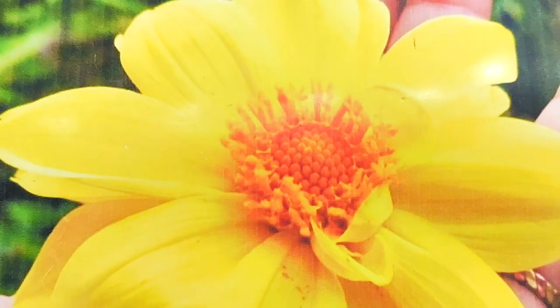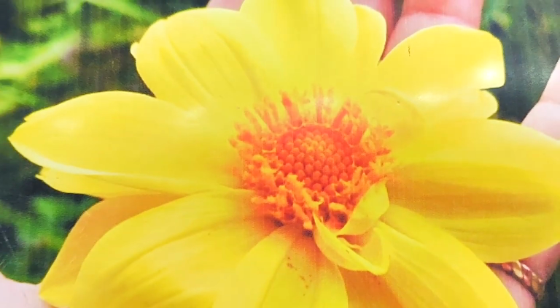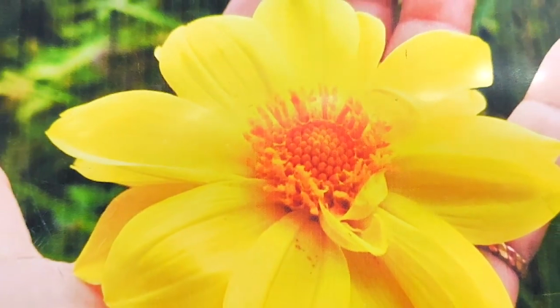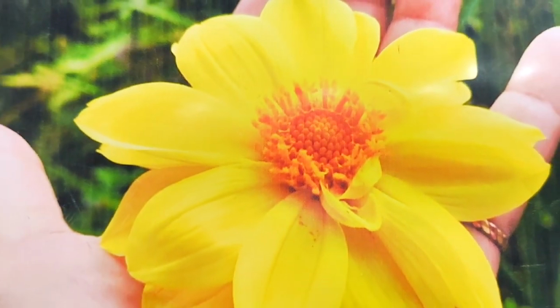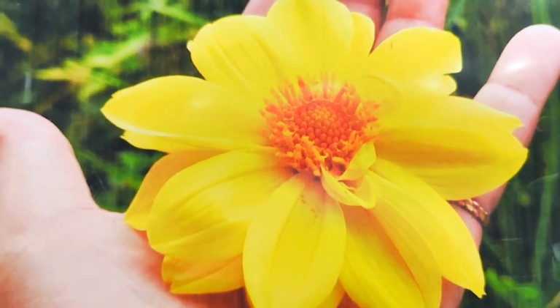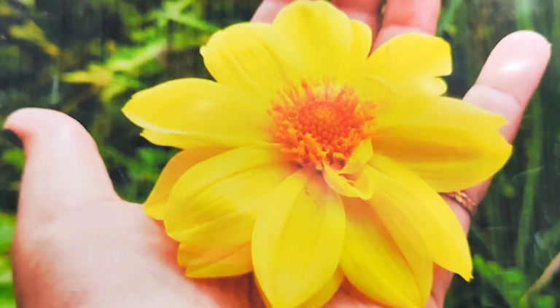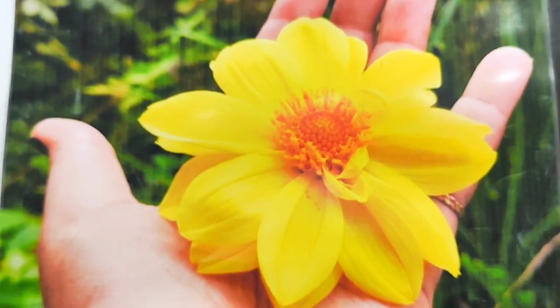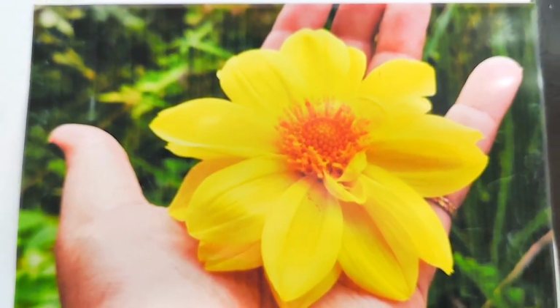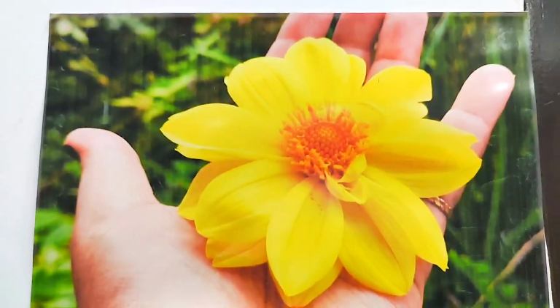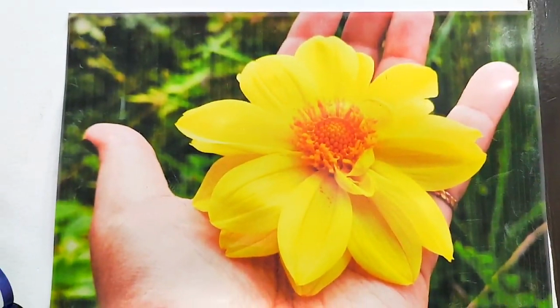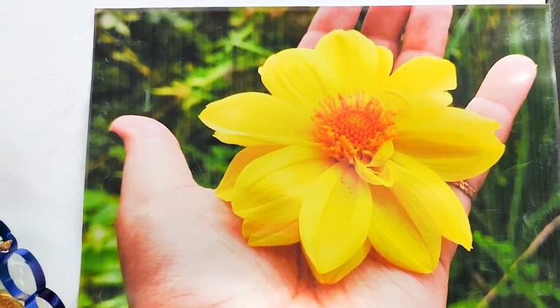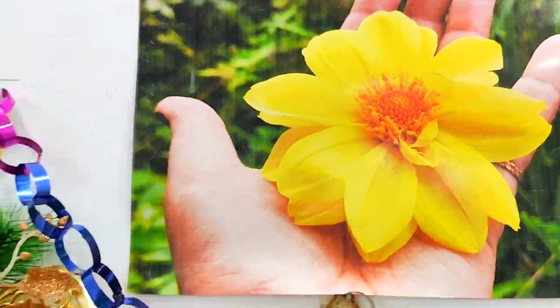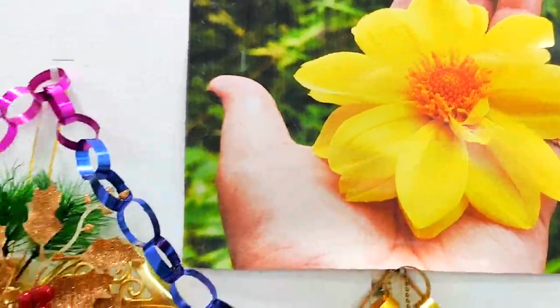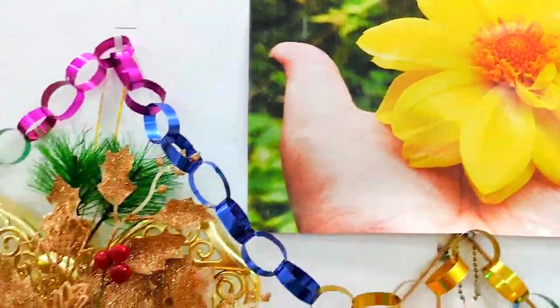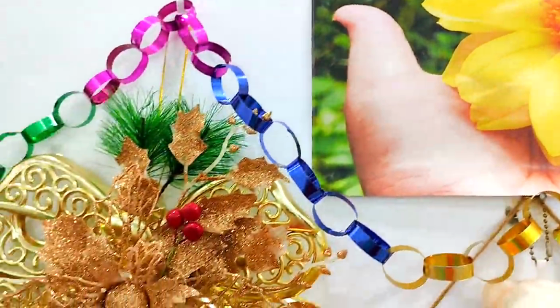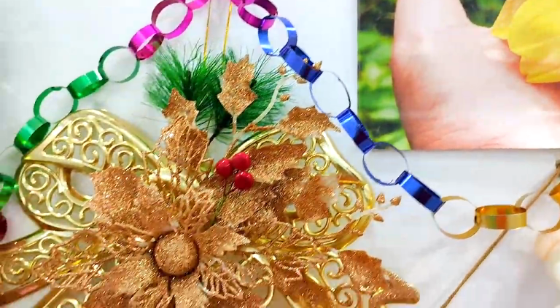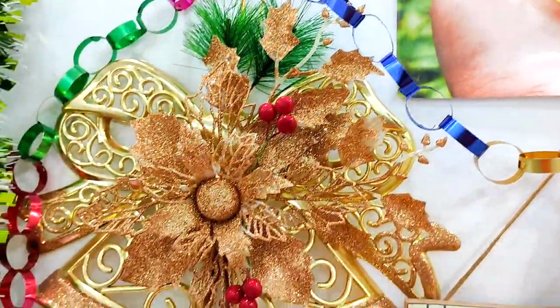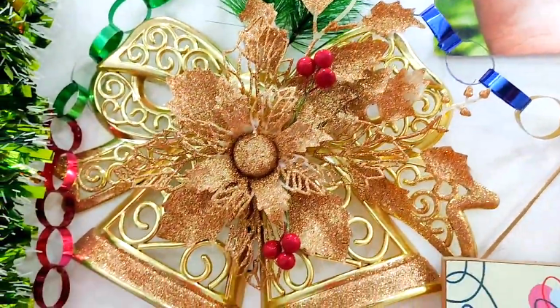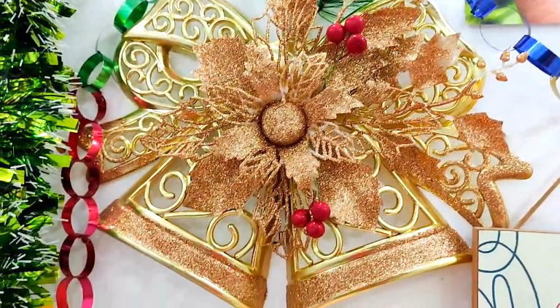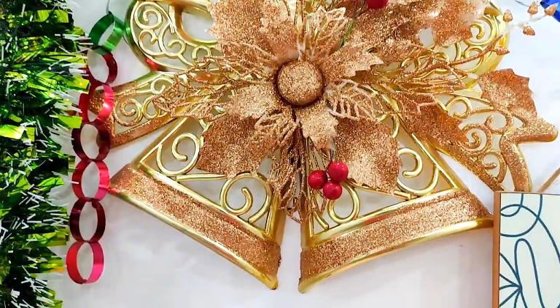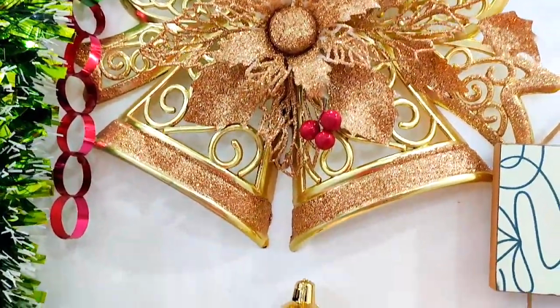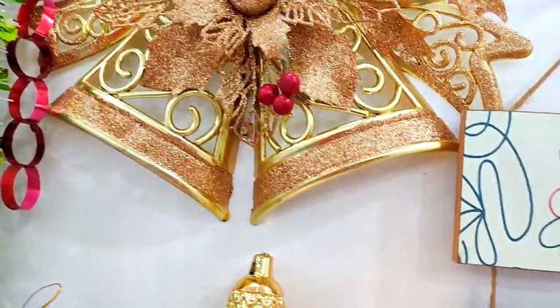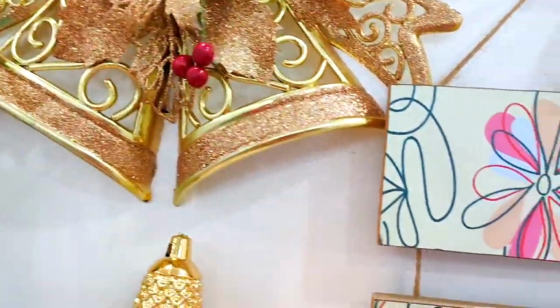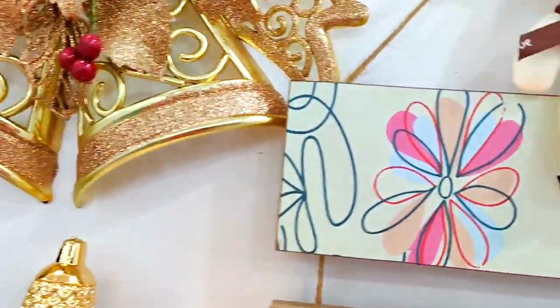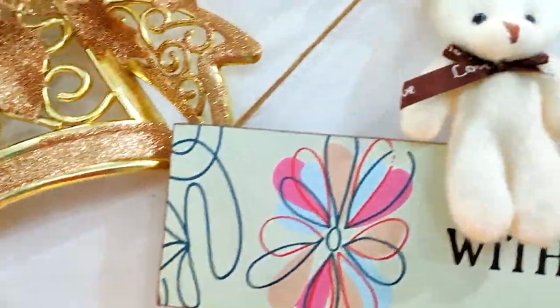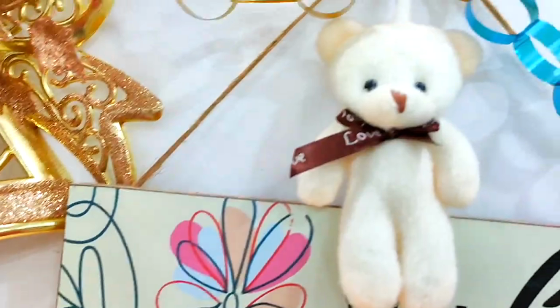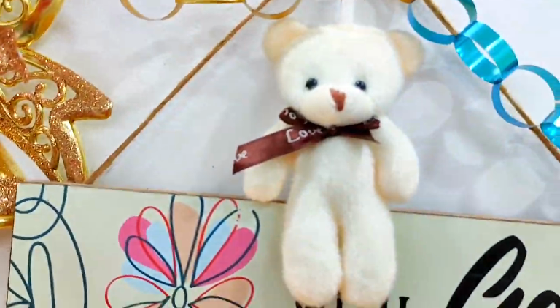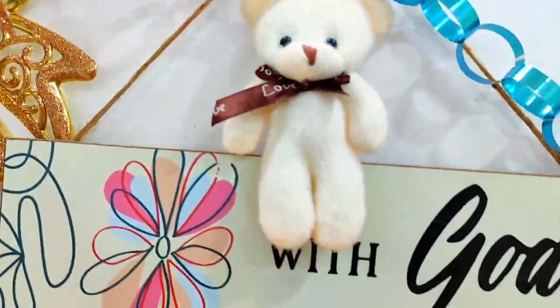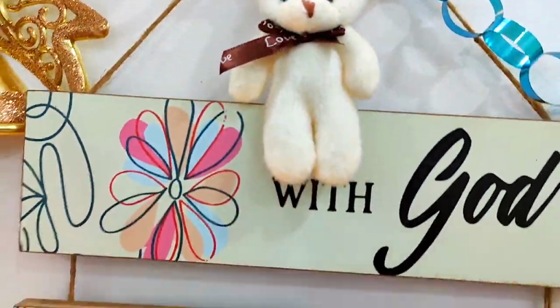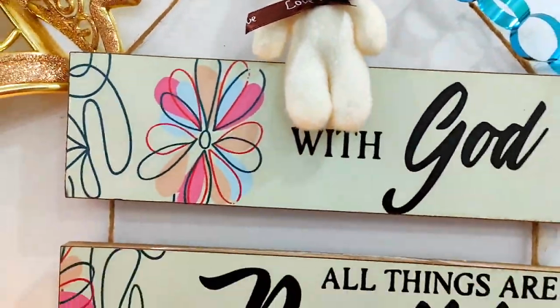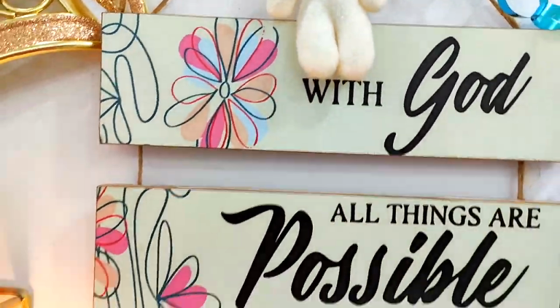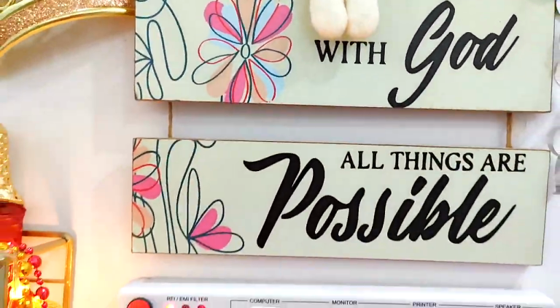Blessing you all with this flower of Christ Church in Mussoorie. So let's begin with the Christmas vlog. I am loving the Christmas festivity and the positivity and I hope you are feeling the same.